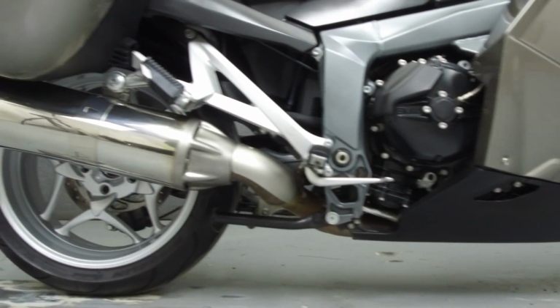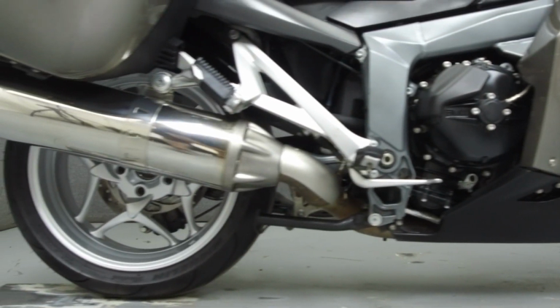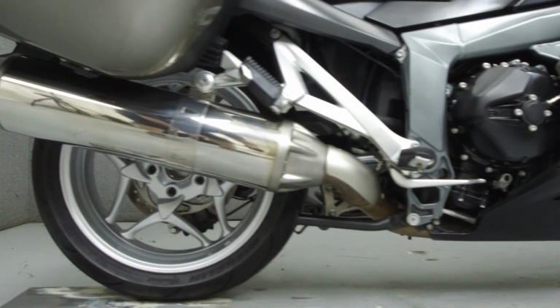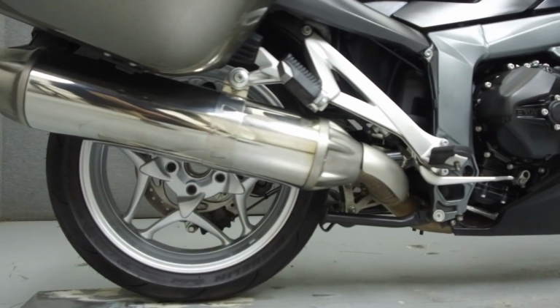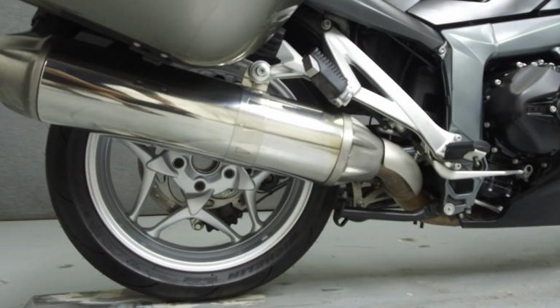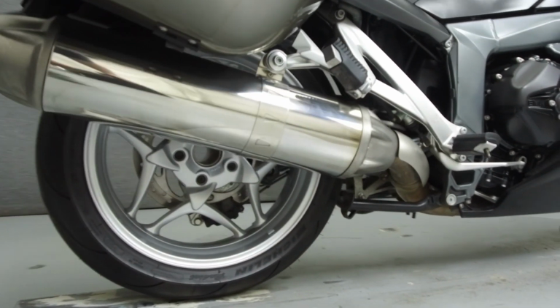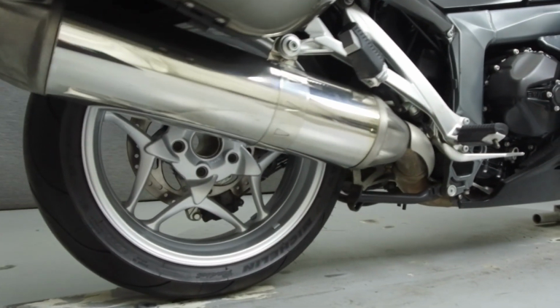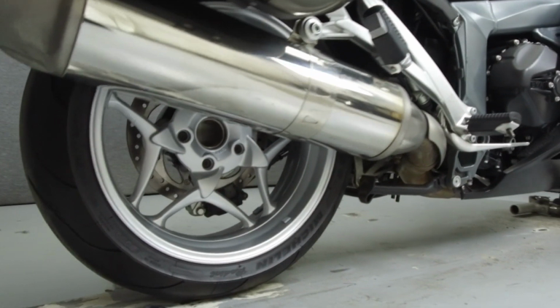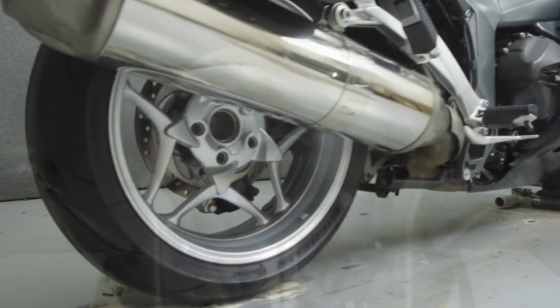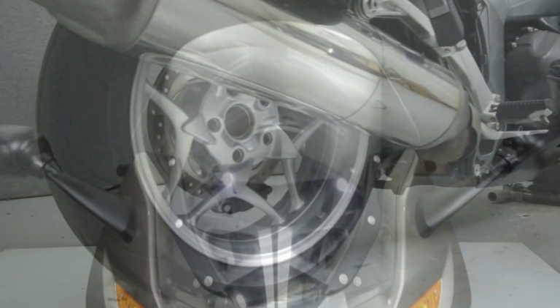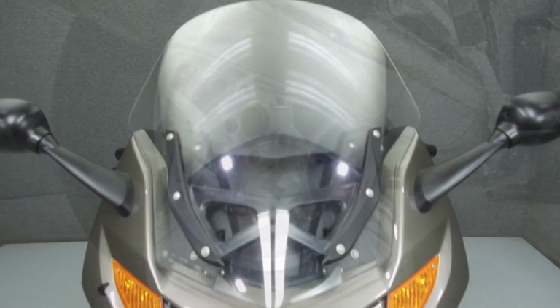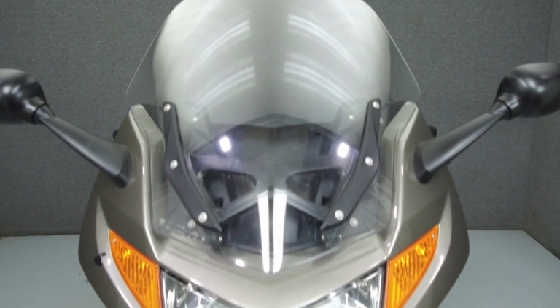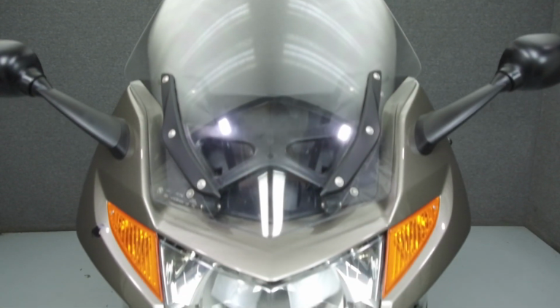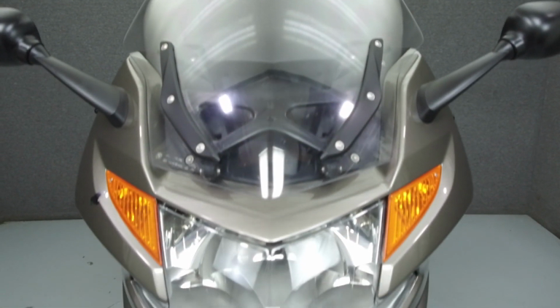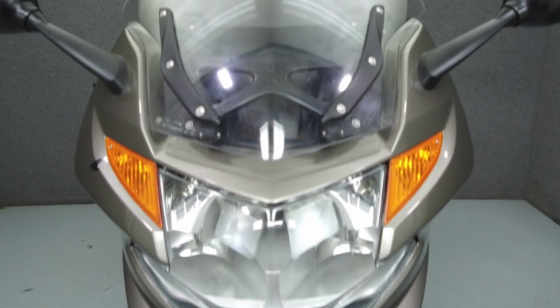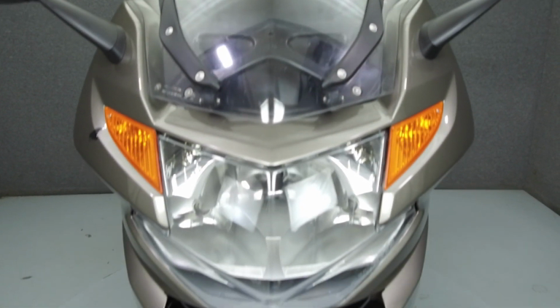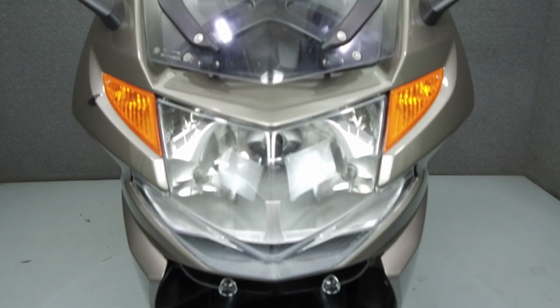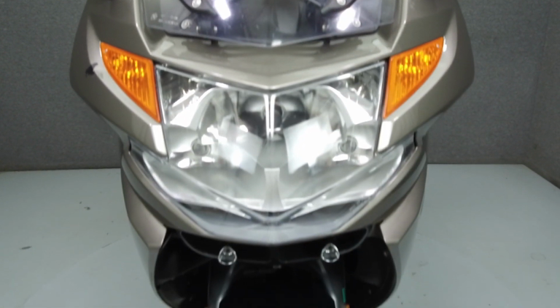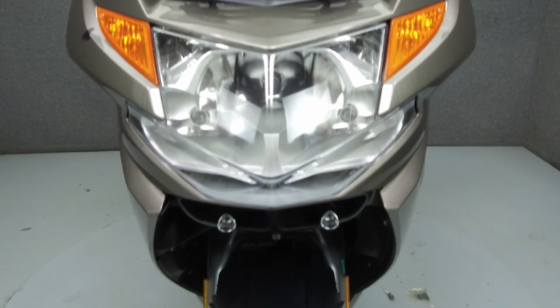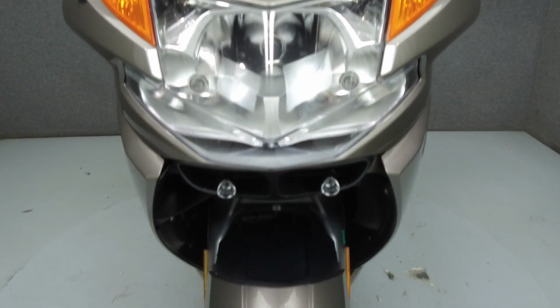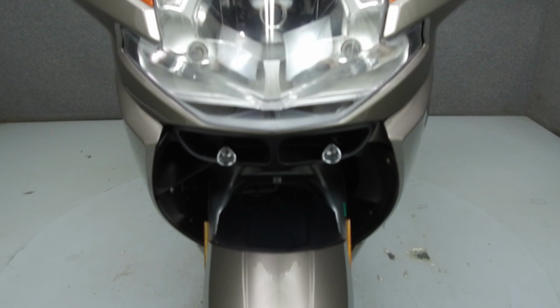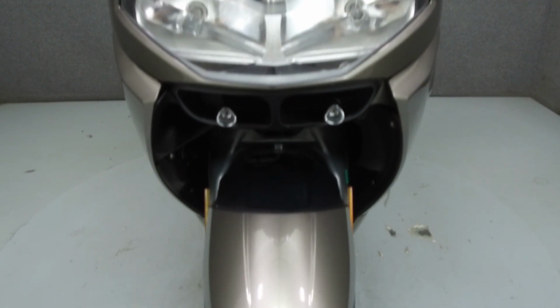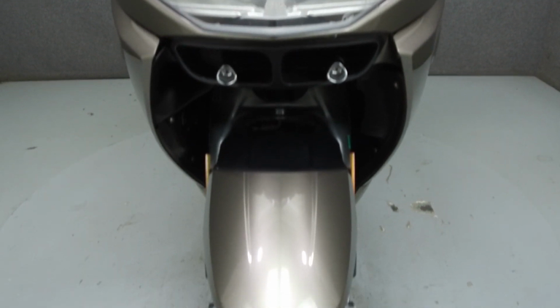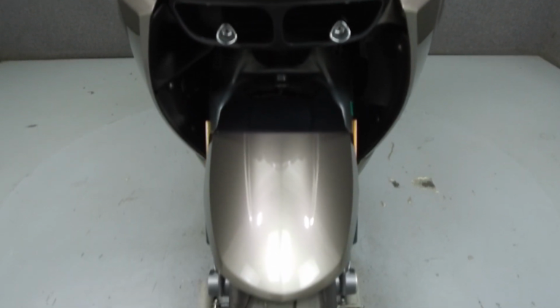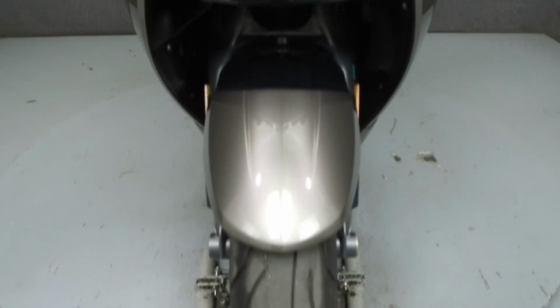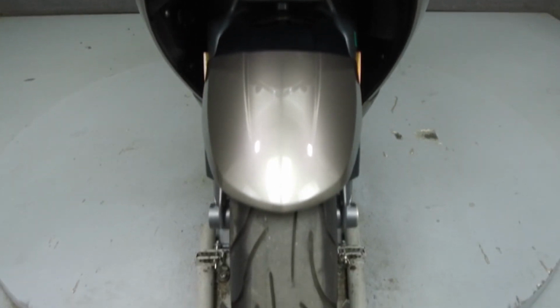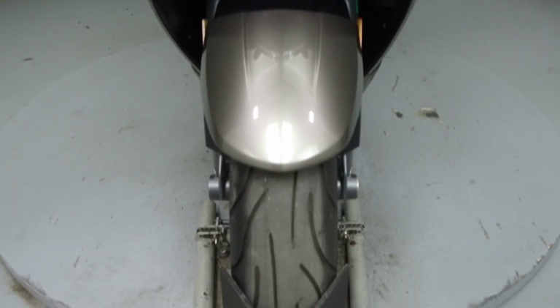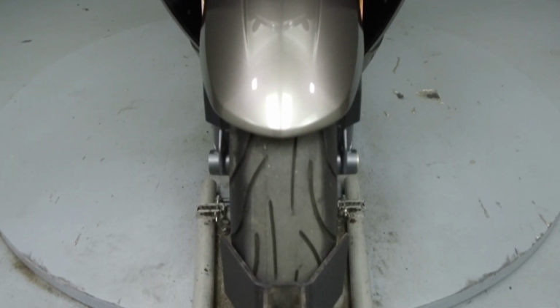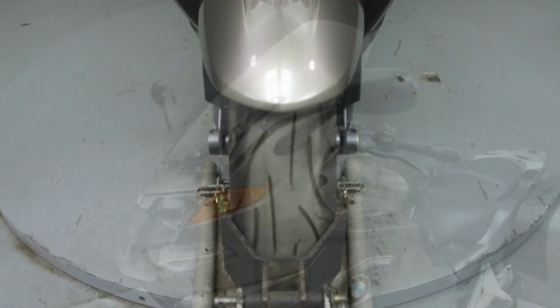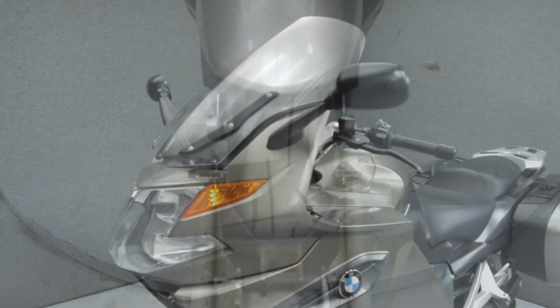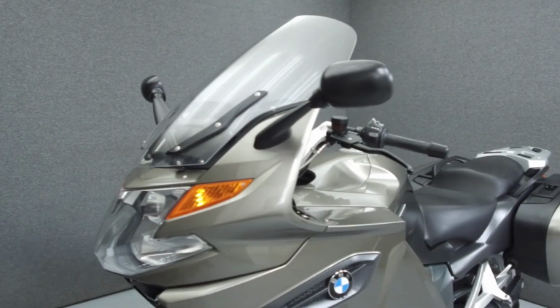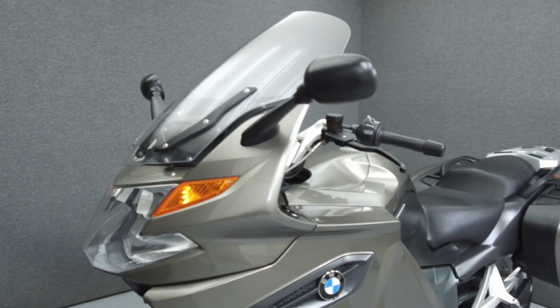This bike comes equipped with ABS, electronic suspension adjustment, active stability control, heated grips, heated seats, an onboard computer, an electronically adjustable windshield, and cruise control.